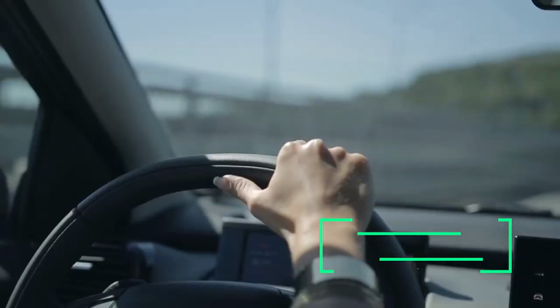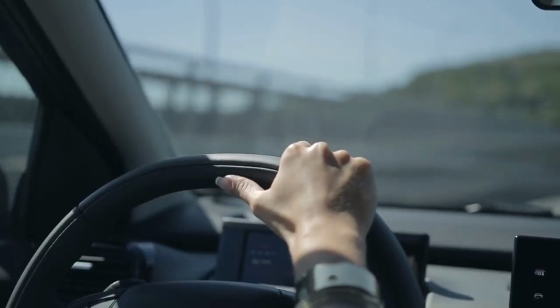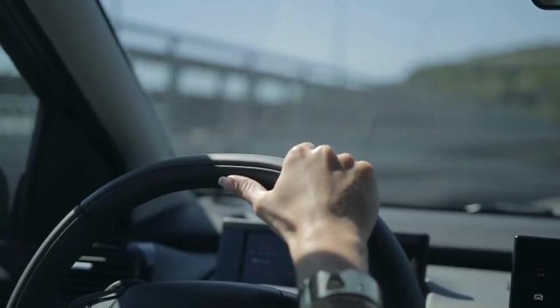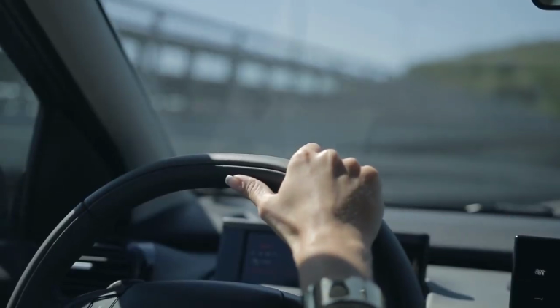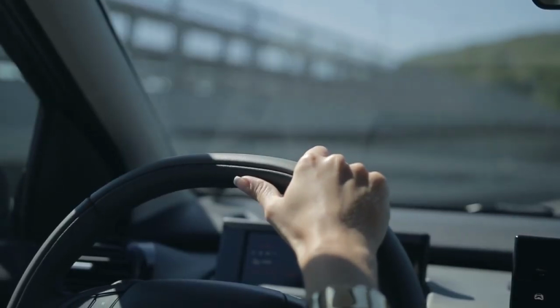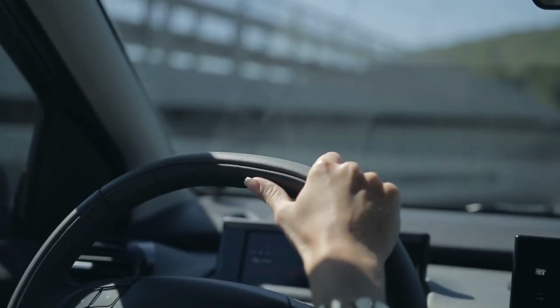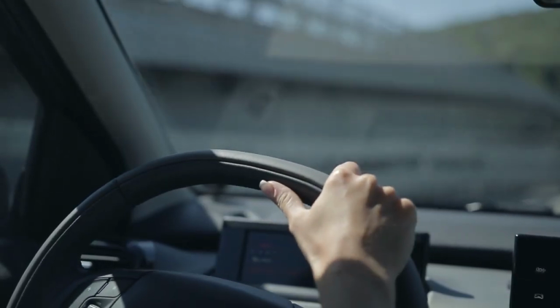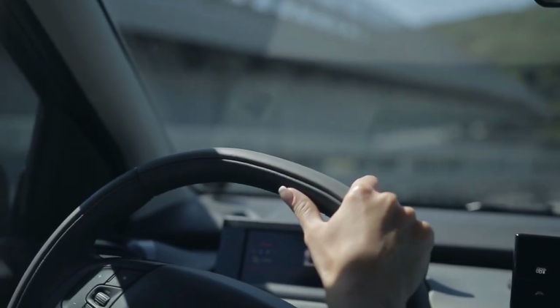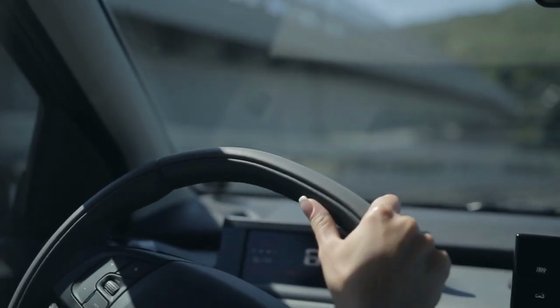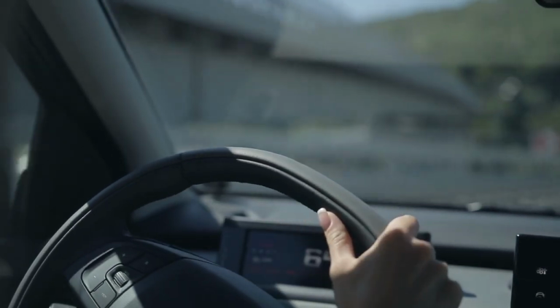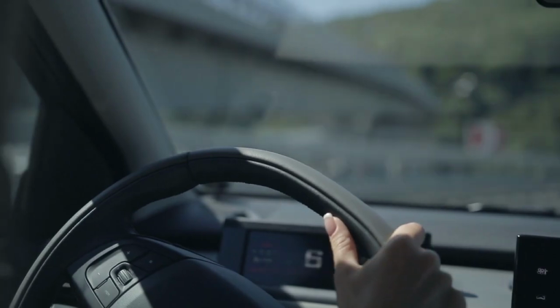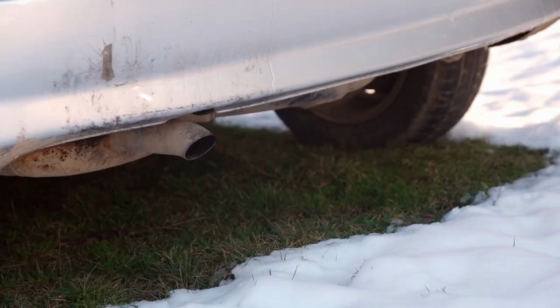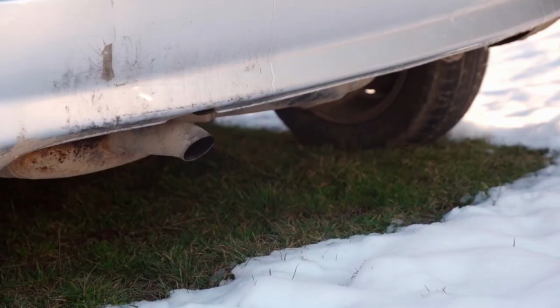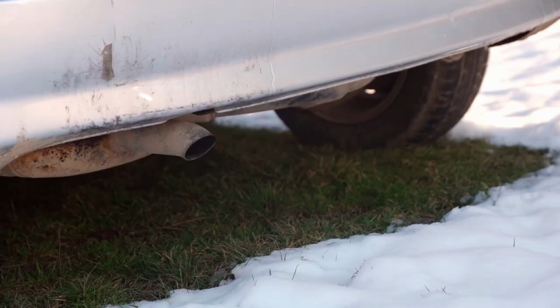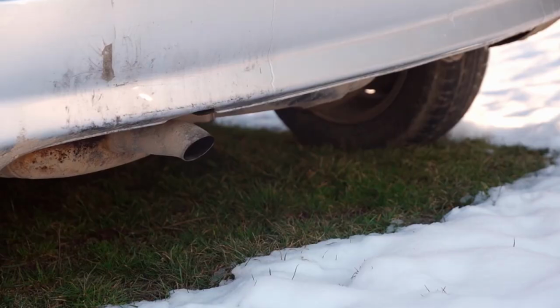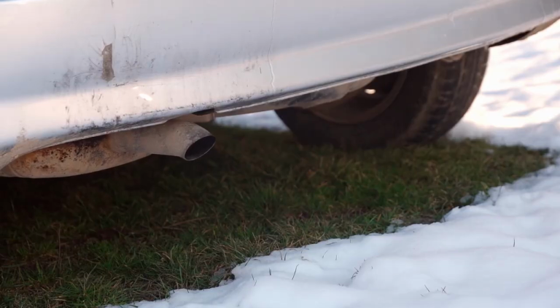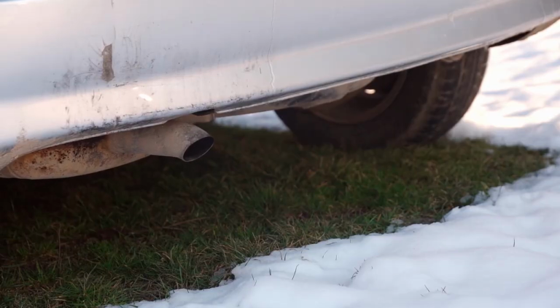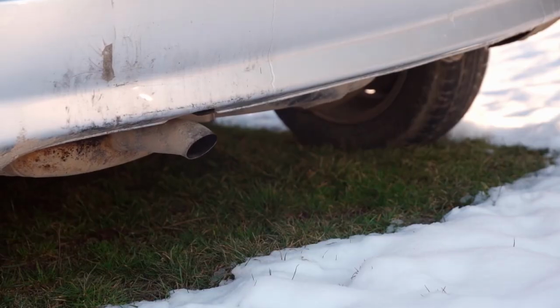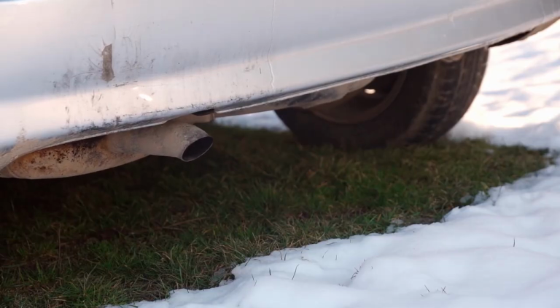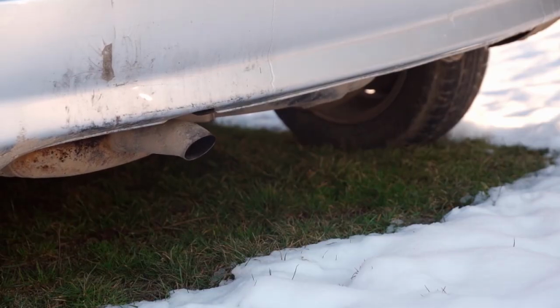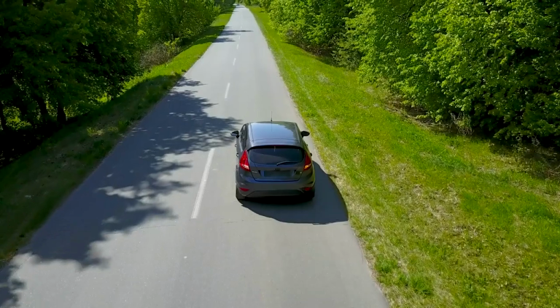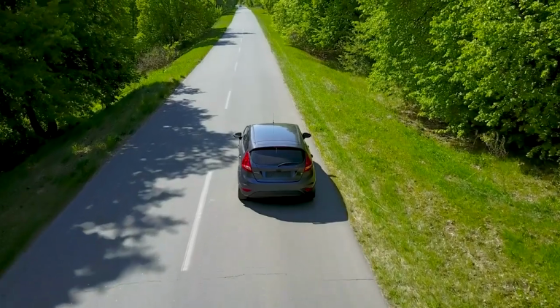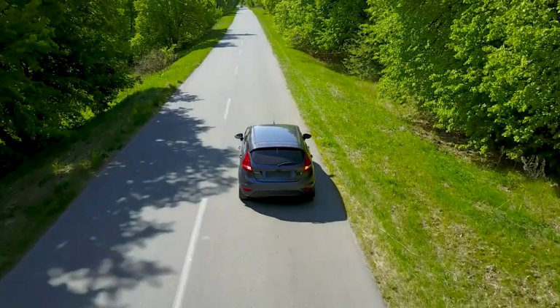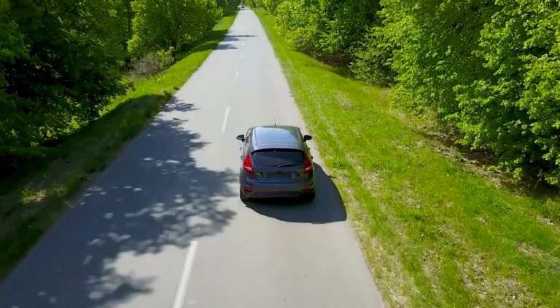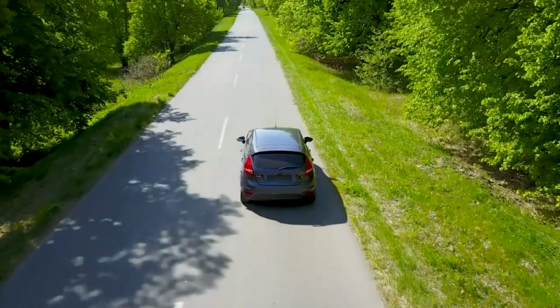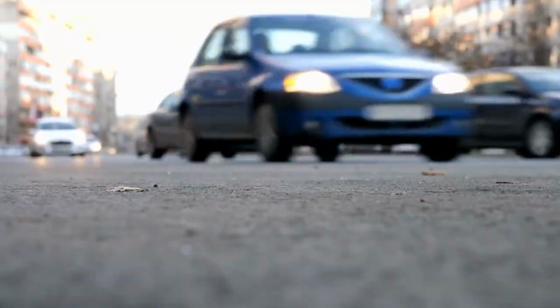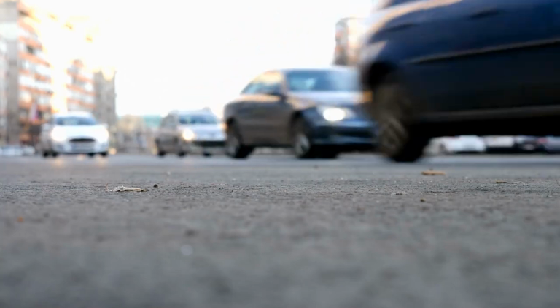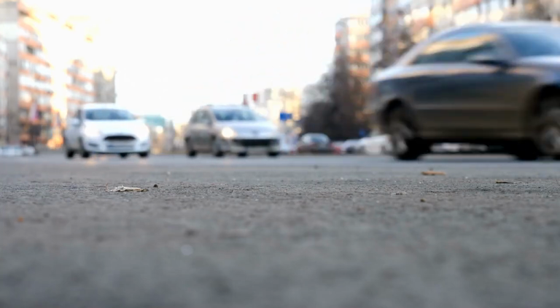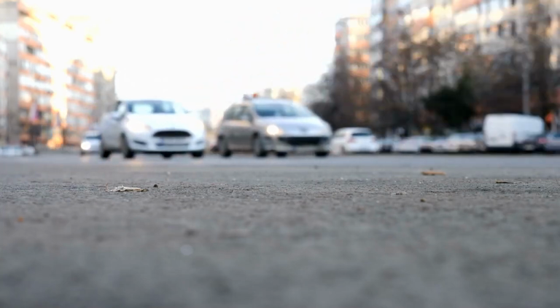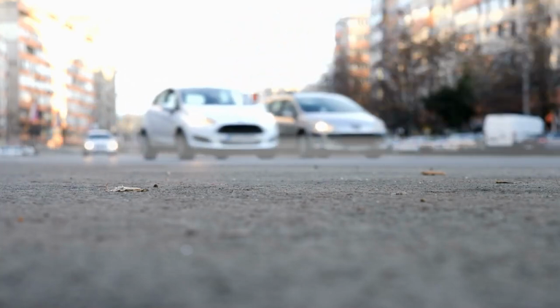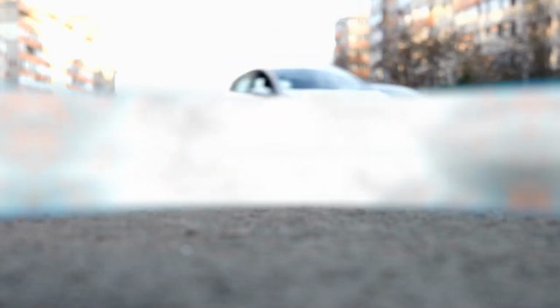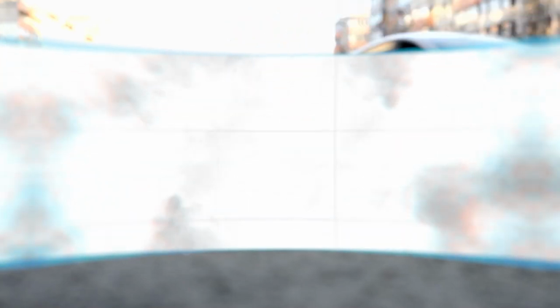Driving without a catalytic converter is not recommended because without it, your car's engine will produce more harmful emissions, and that's bad for the environment. But there are other consequences to consider as well.